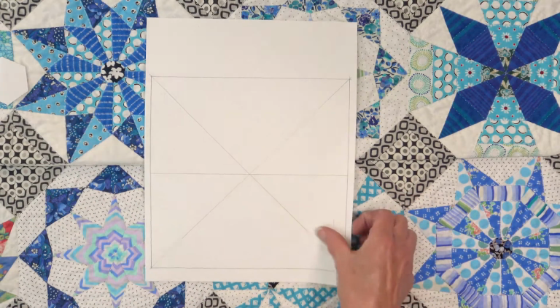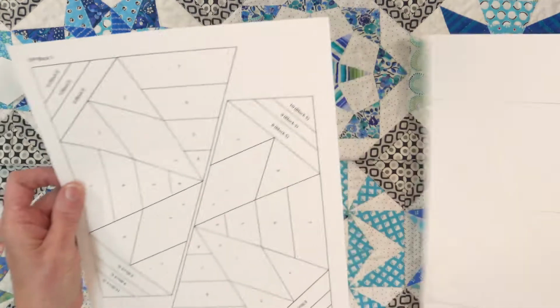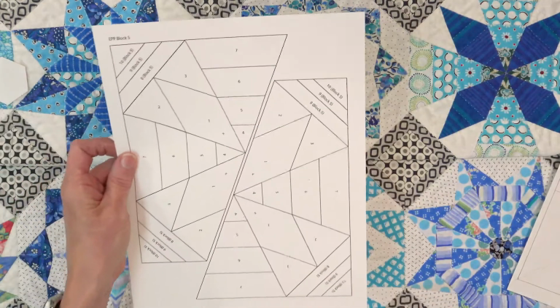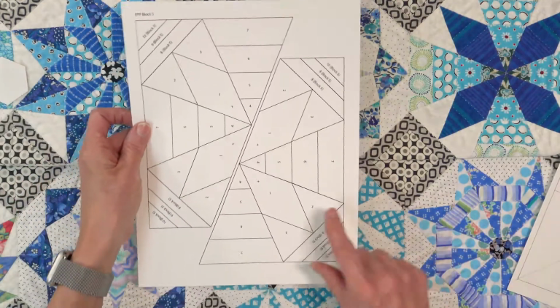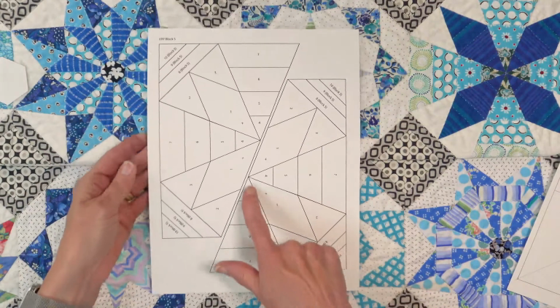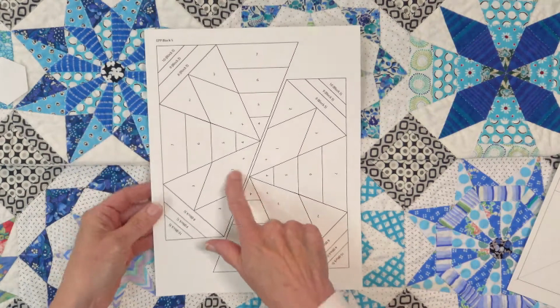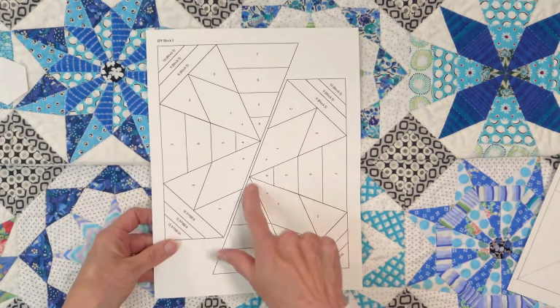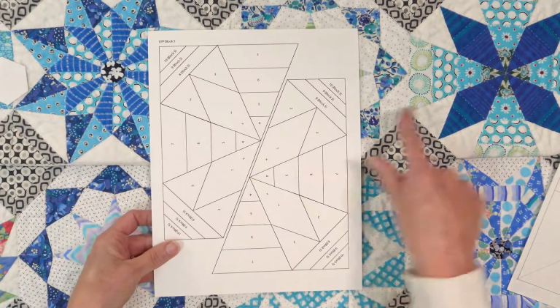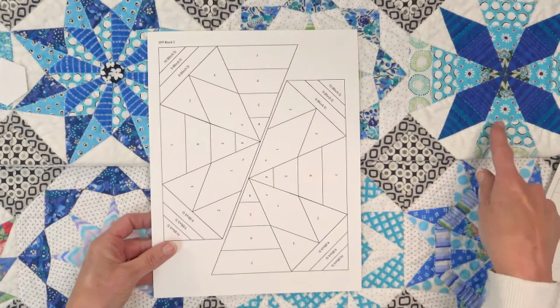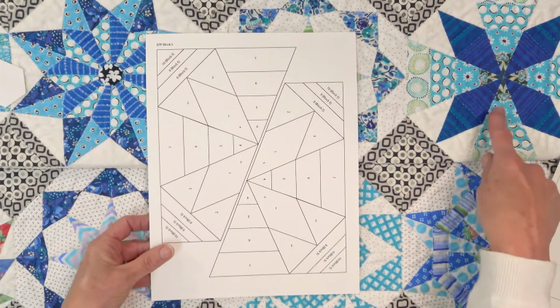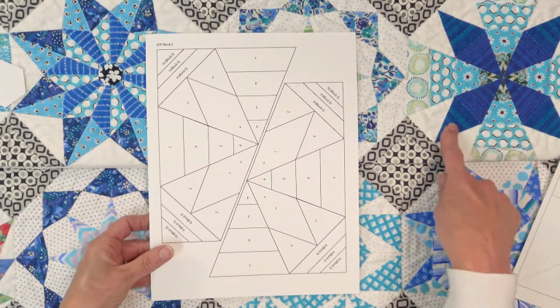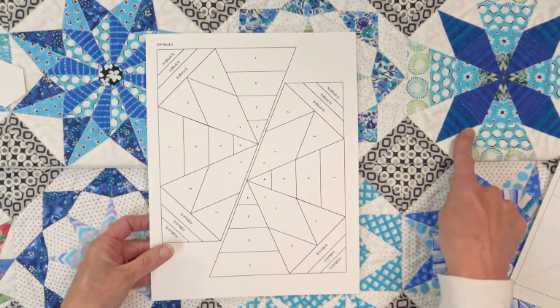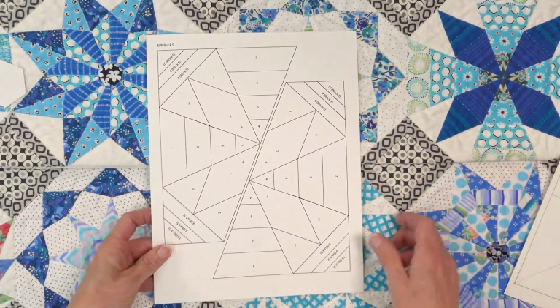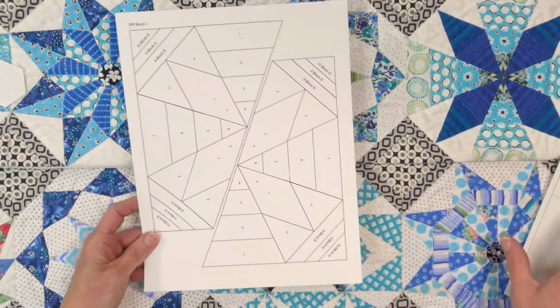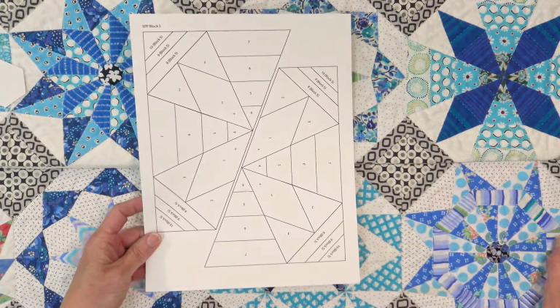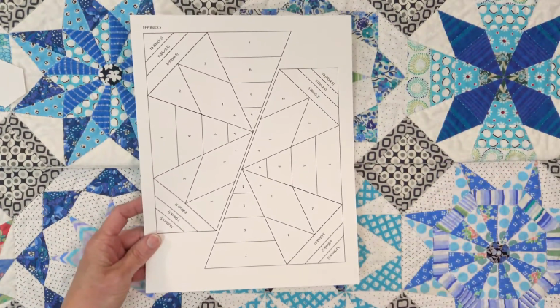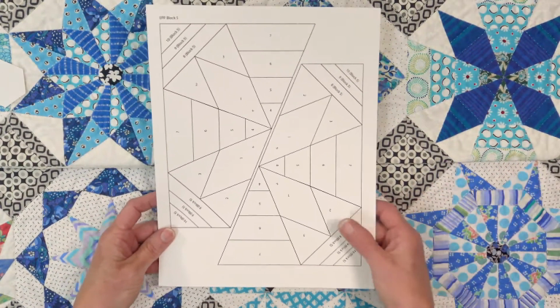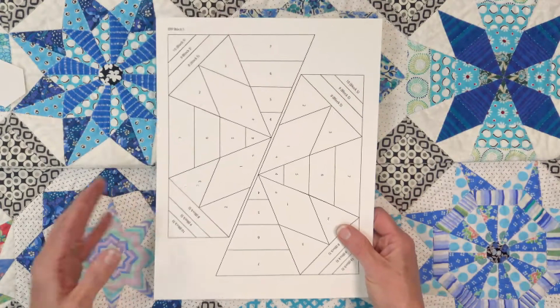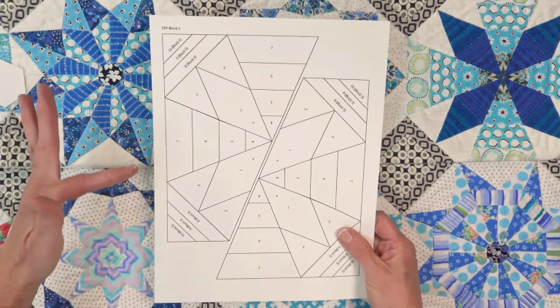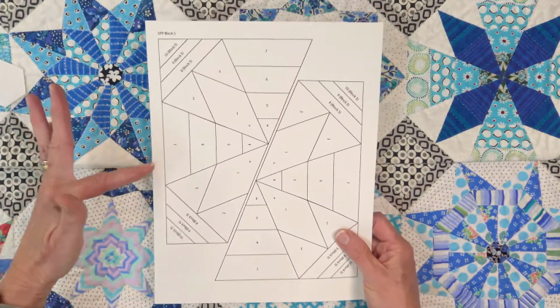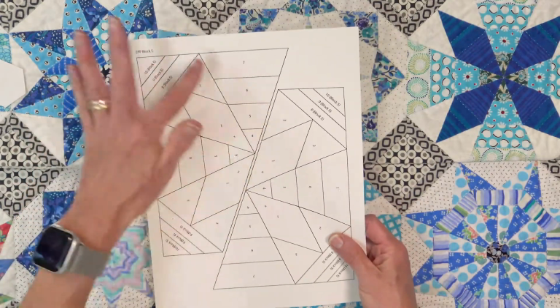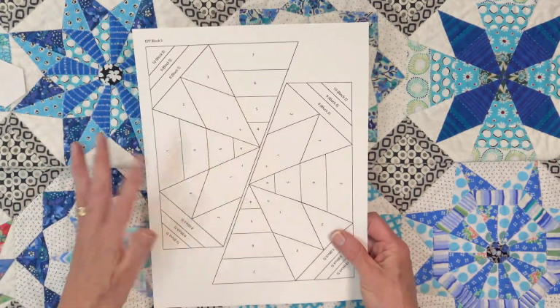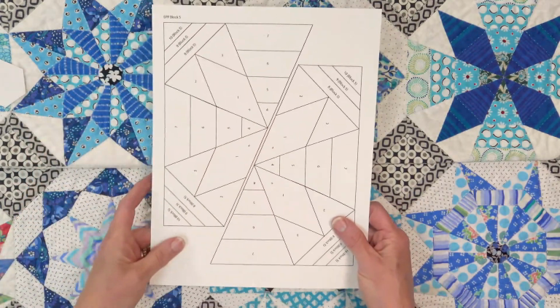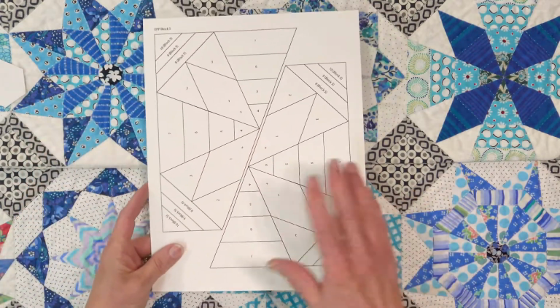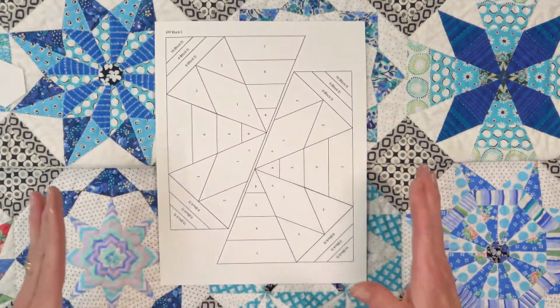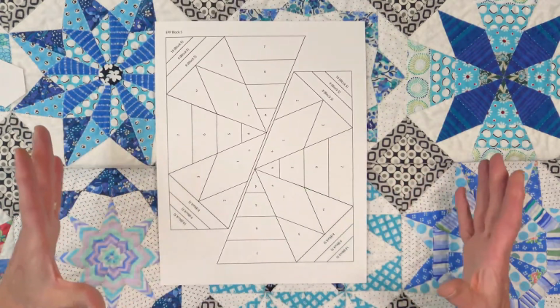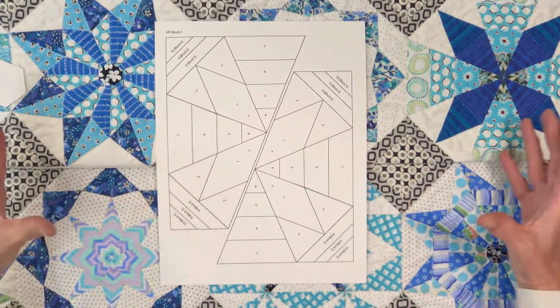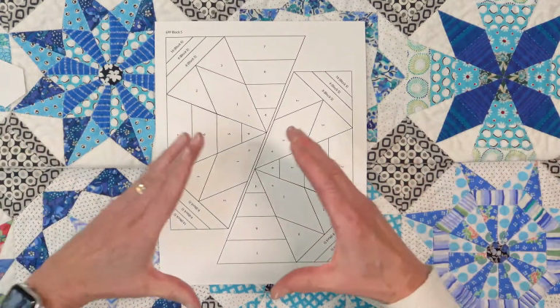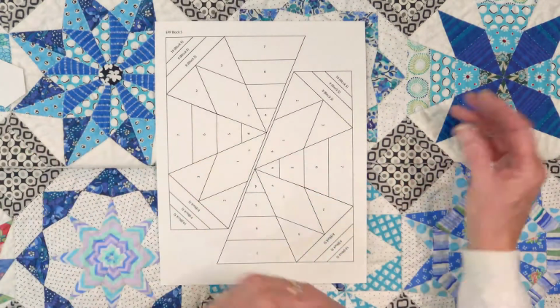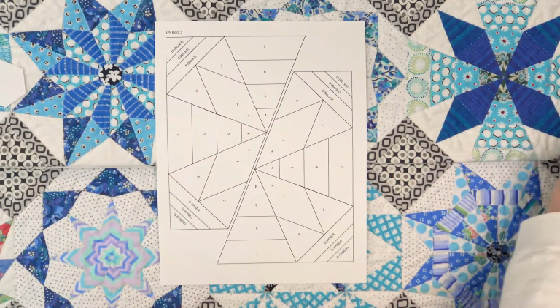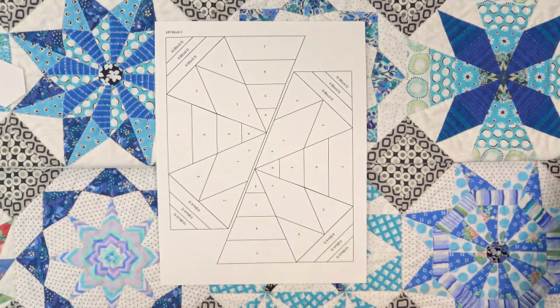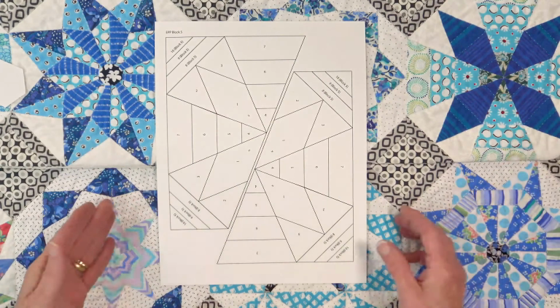For example, this is the pattern for that block in the hand sewing book, and there are numbers on it that tell me how the block goes back together.